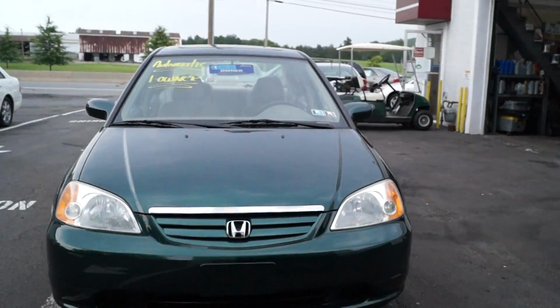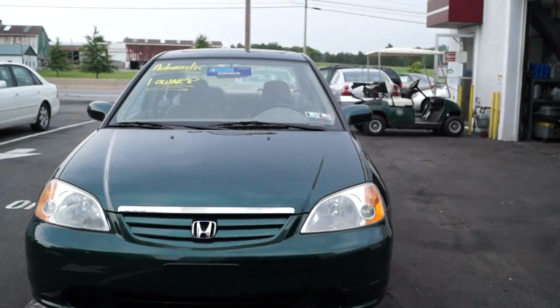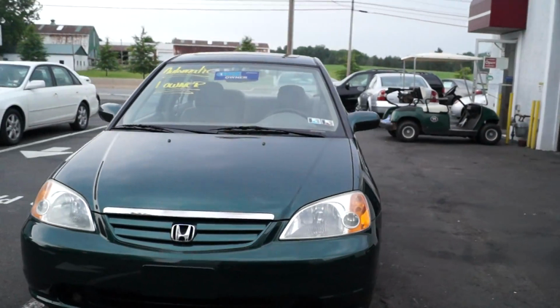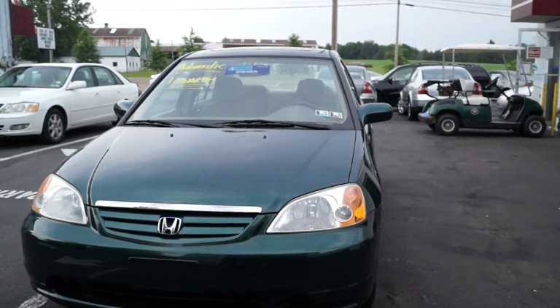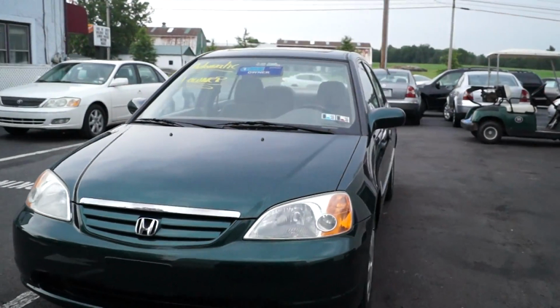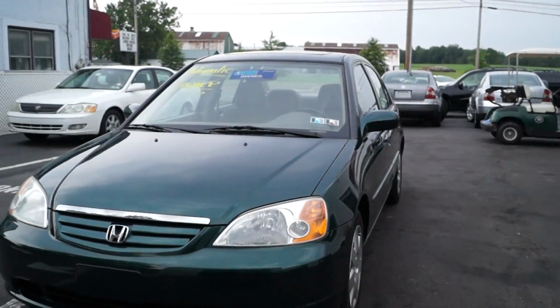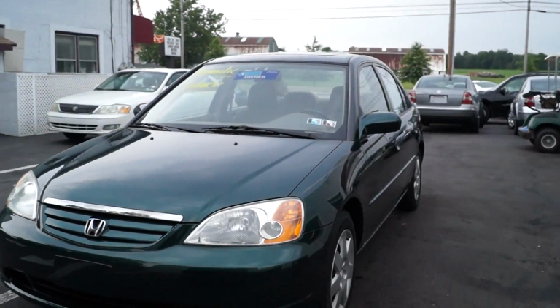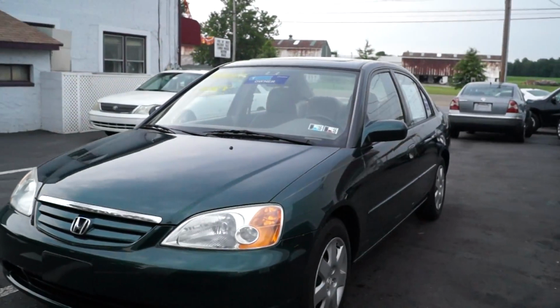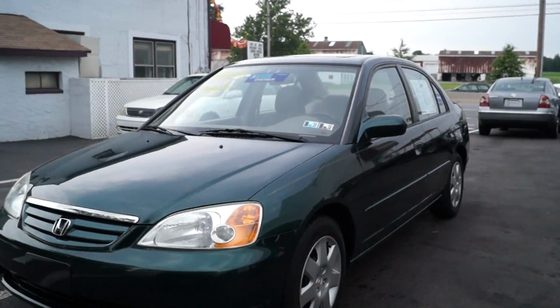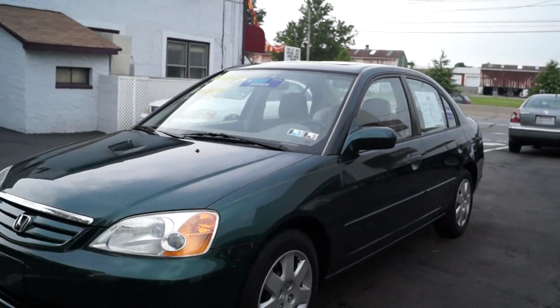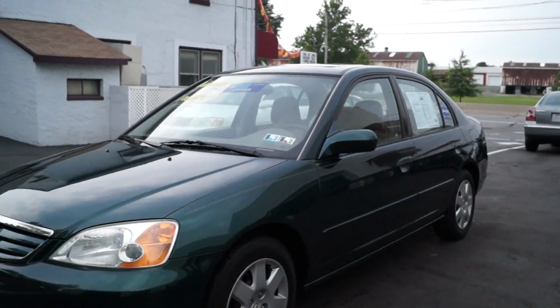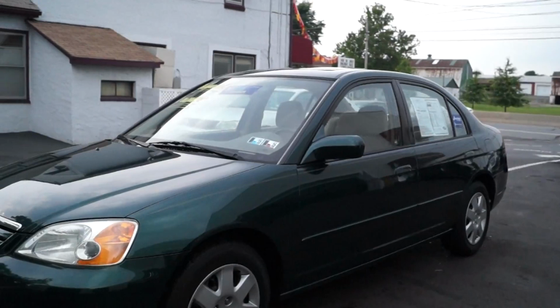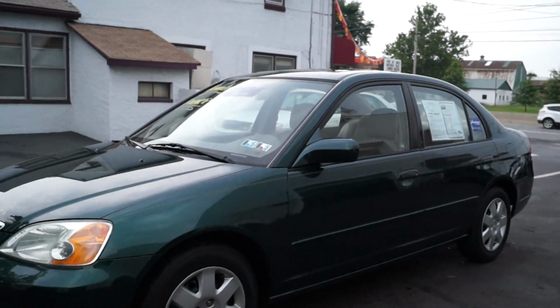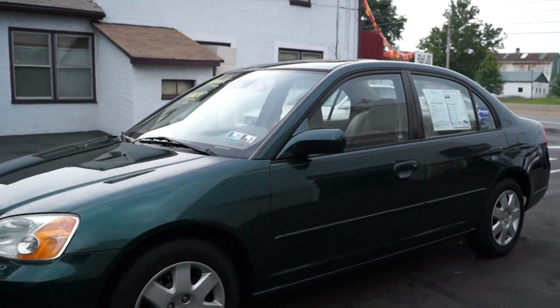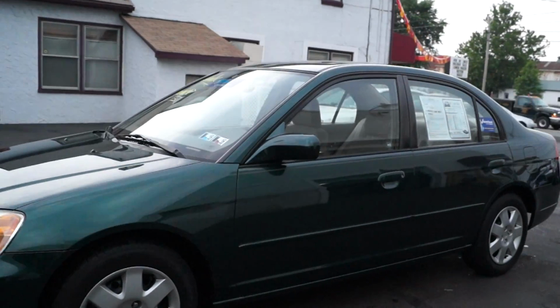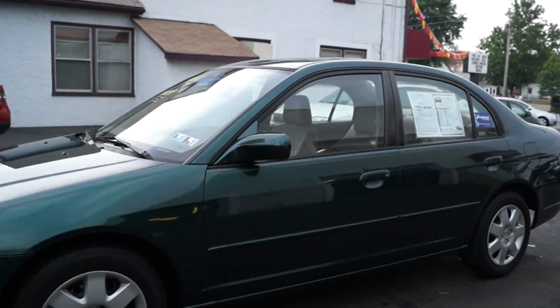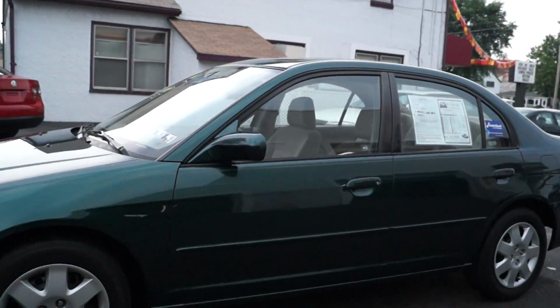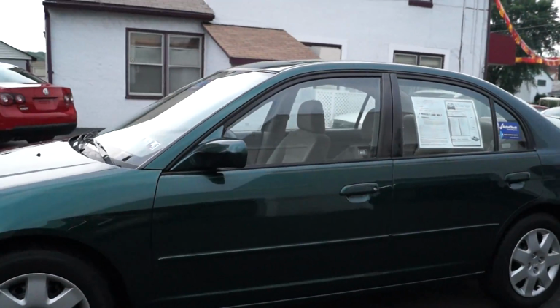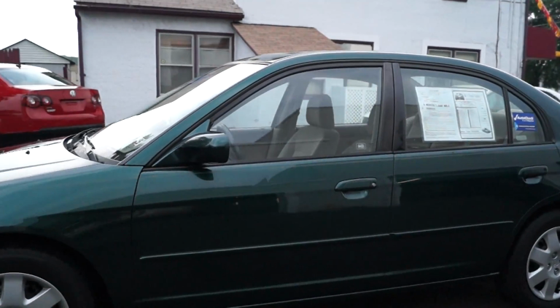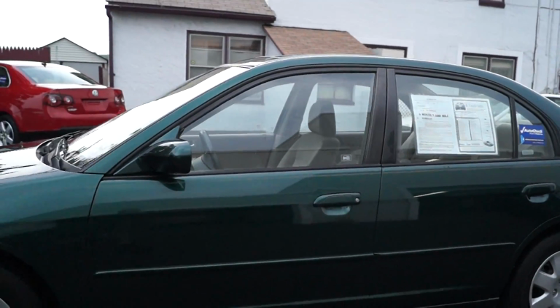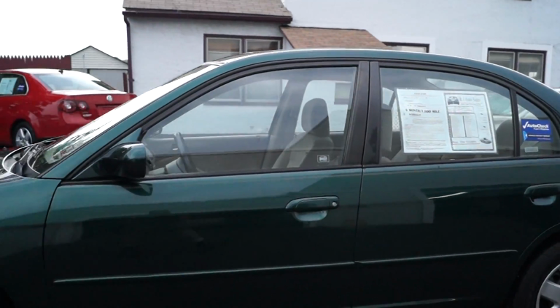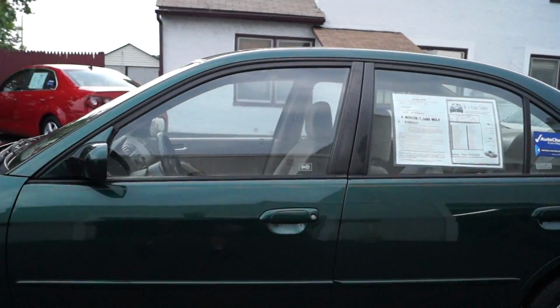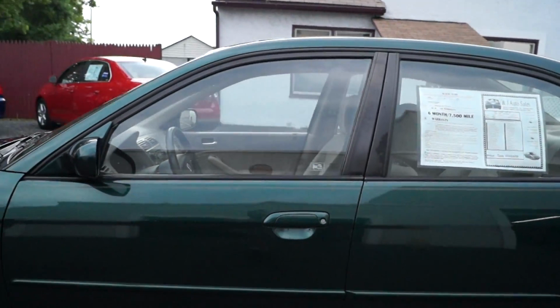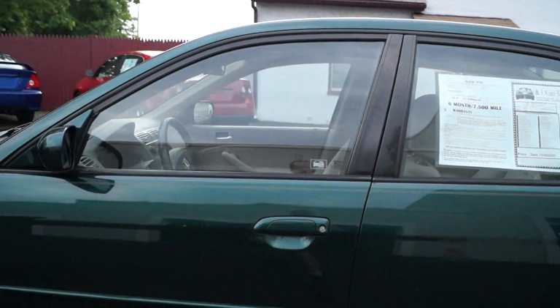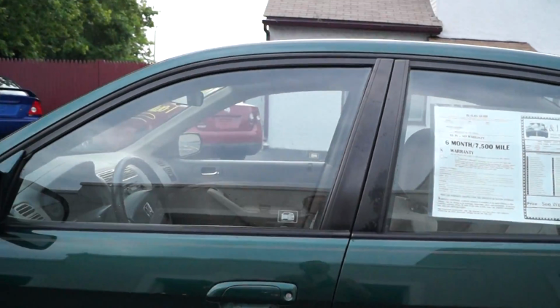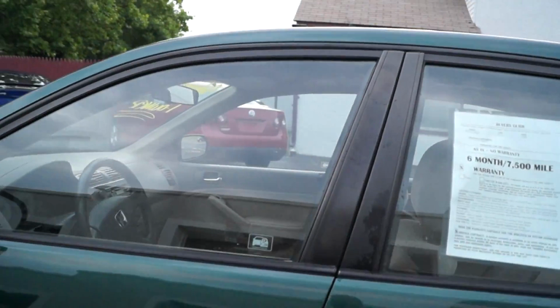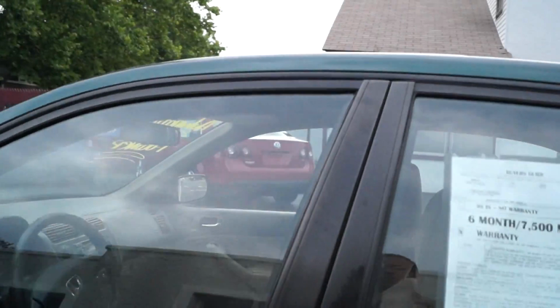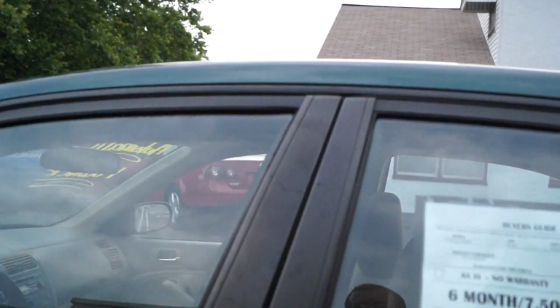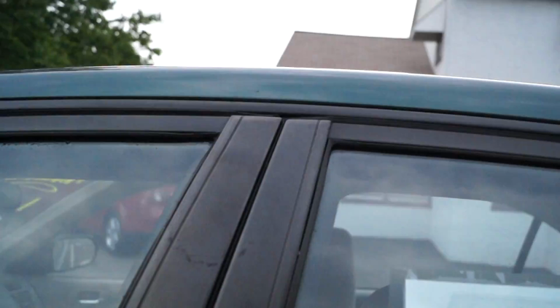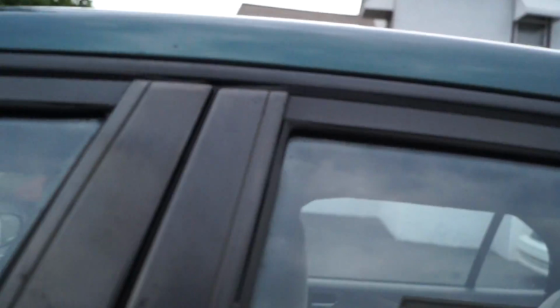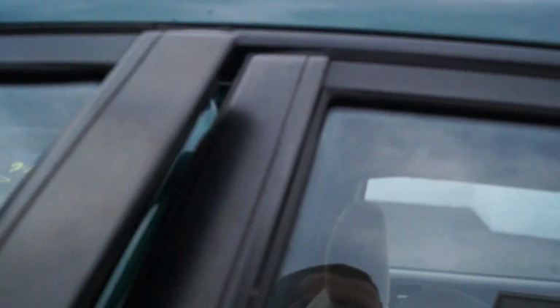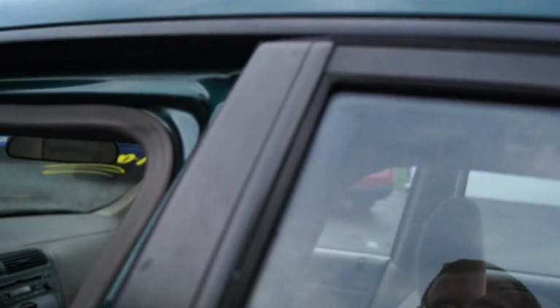We also have a range of warranties available, from basic coverage all the way up to unlimited mileage — choose the one that best suits your driving needs. All of our cars have current Pennsylvania inspection and emissions on them.